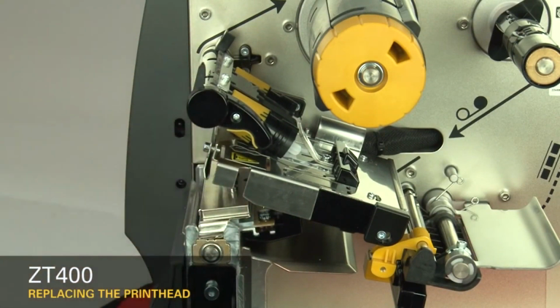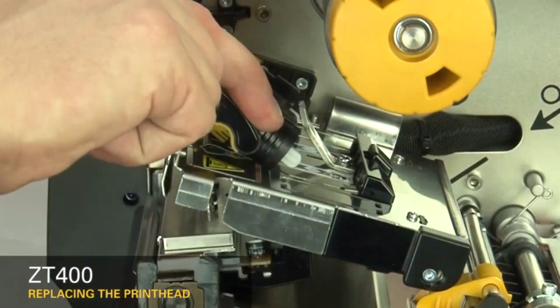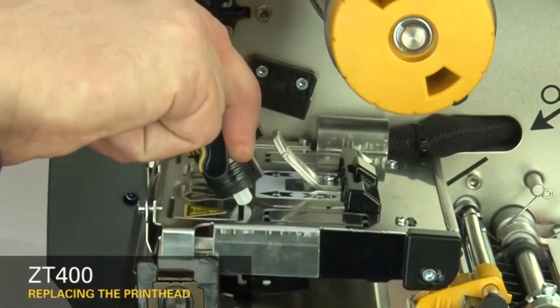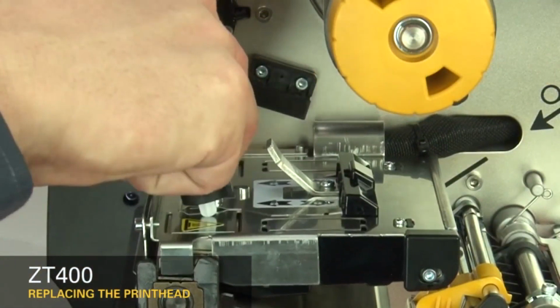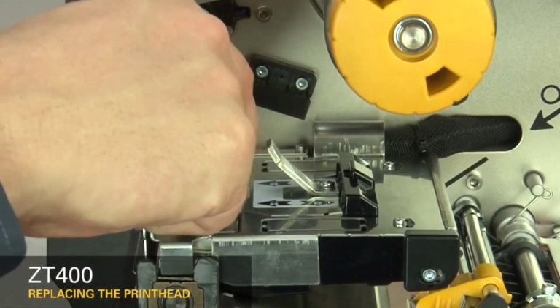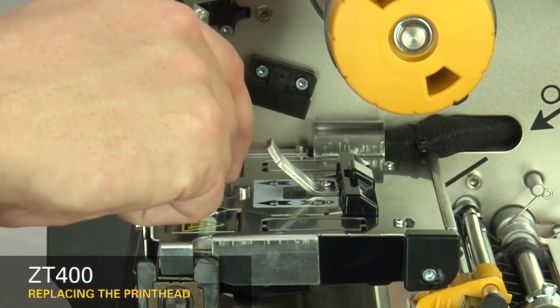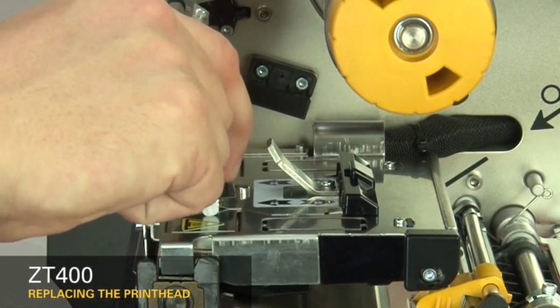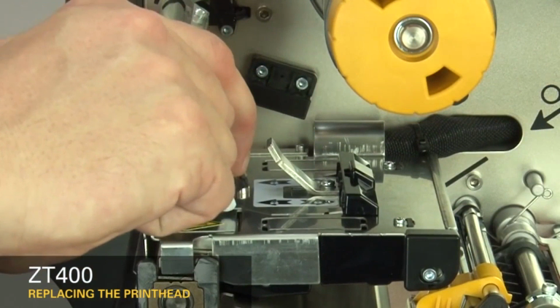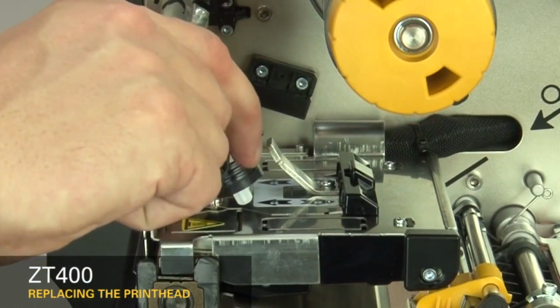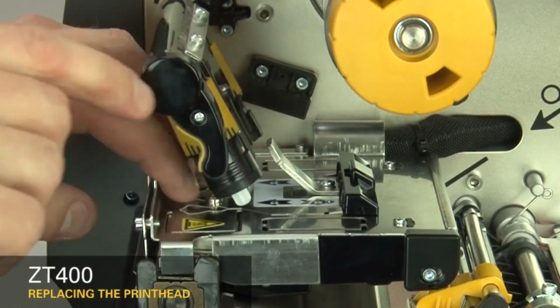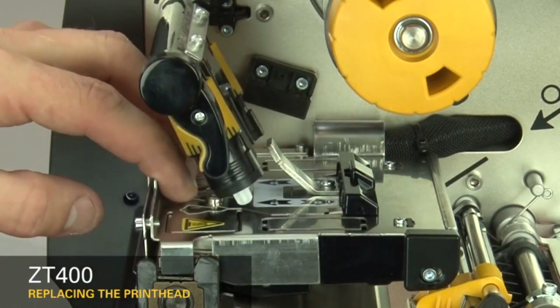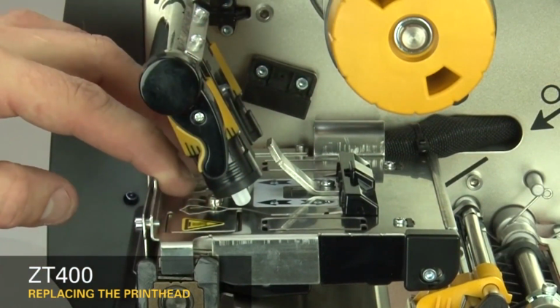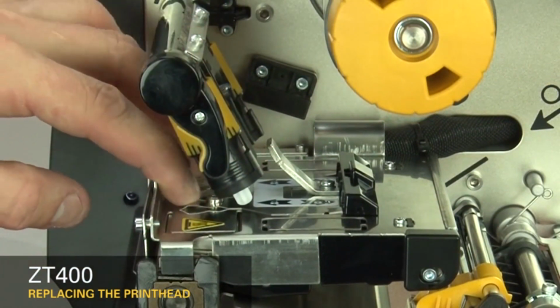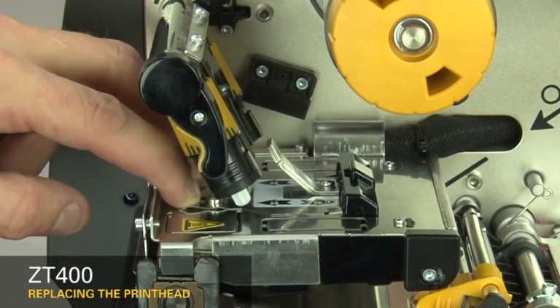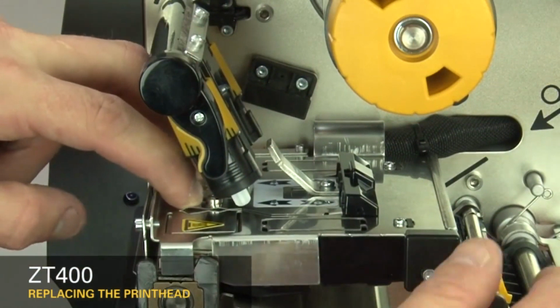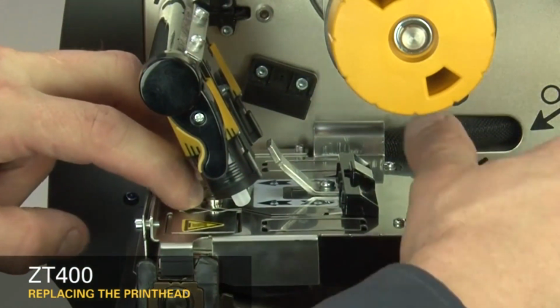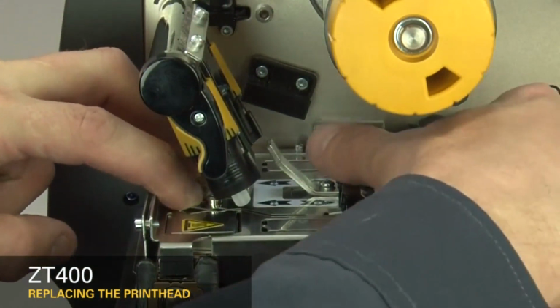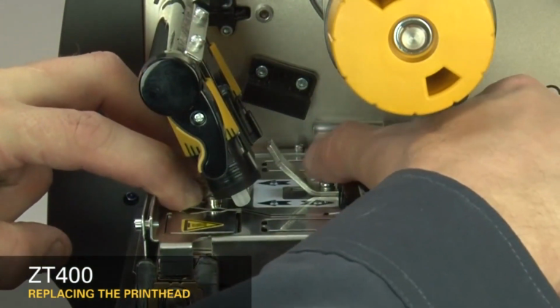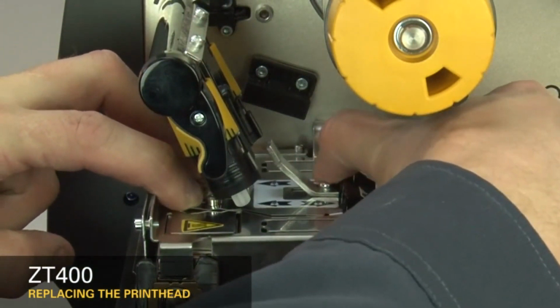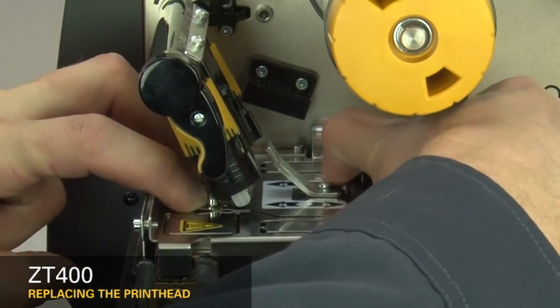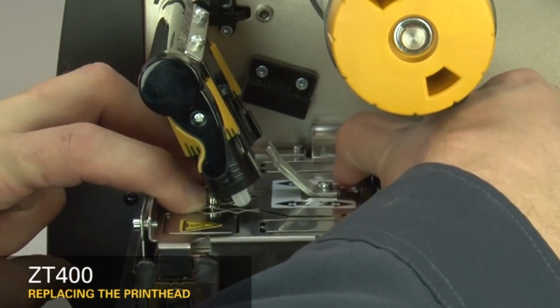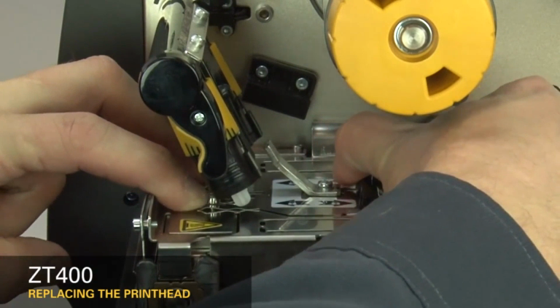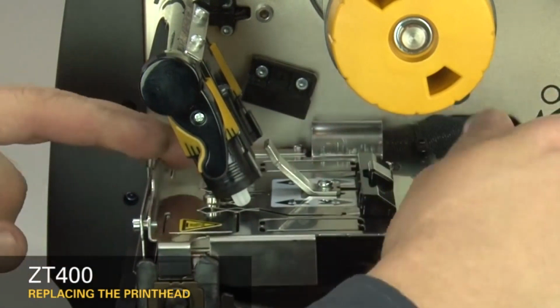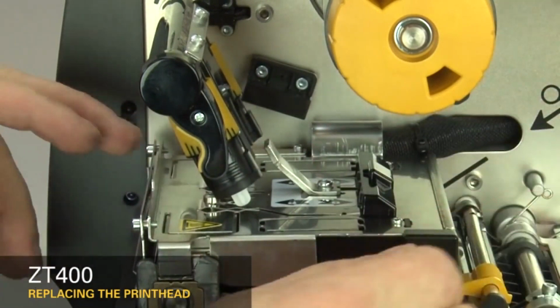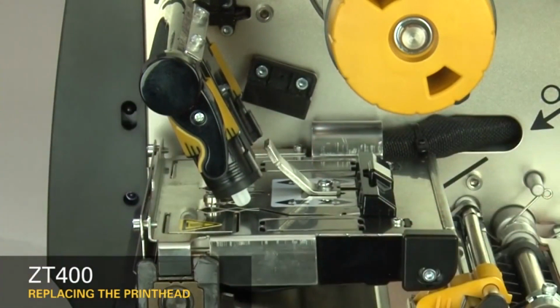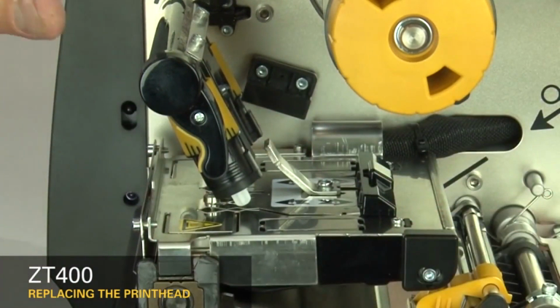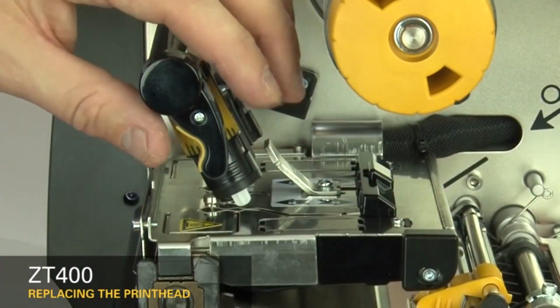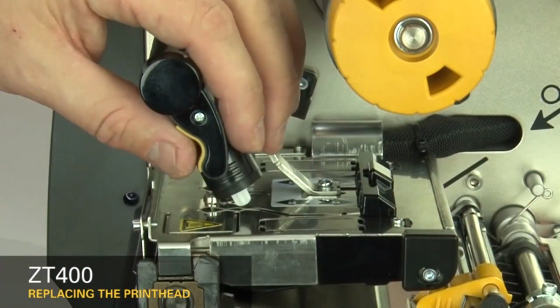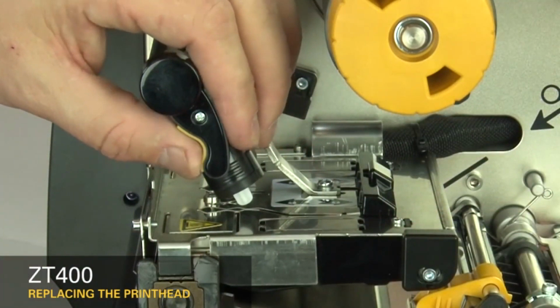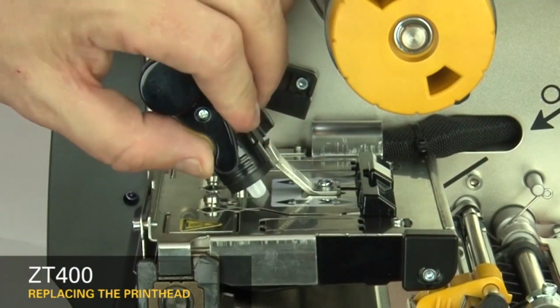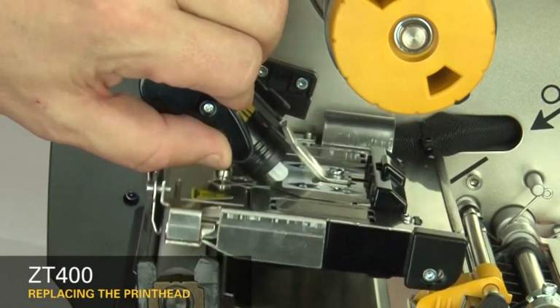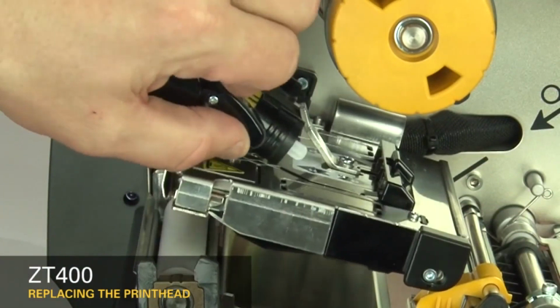Lower the toggle. To lock the printhead into place, press down on the print mechanism and slide the printhead latch toward the back of the printer.